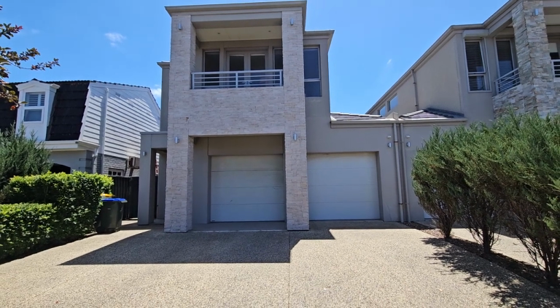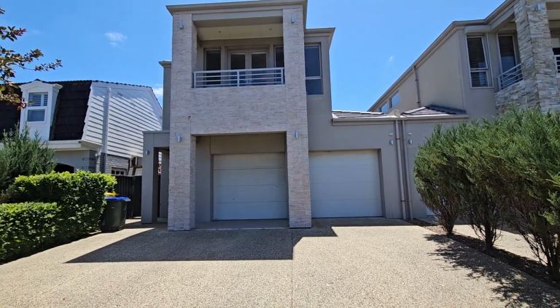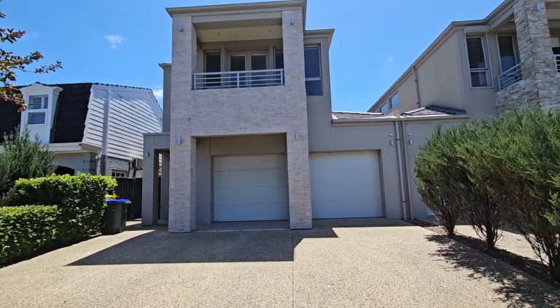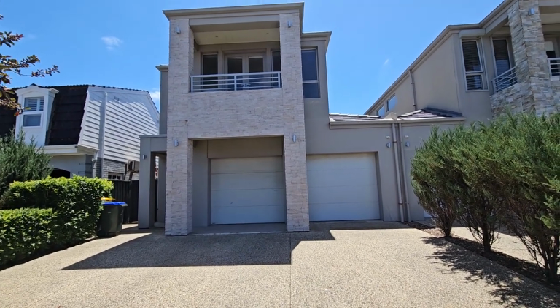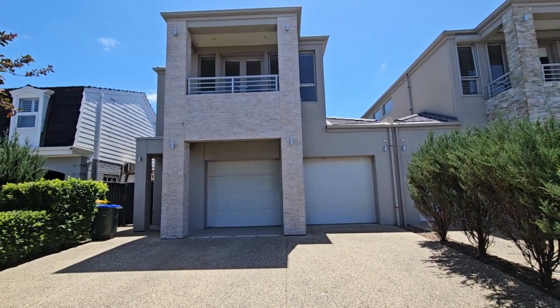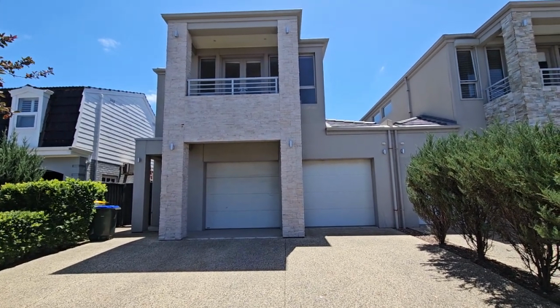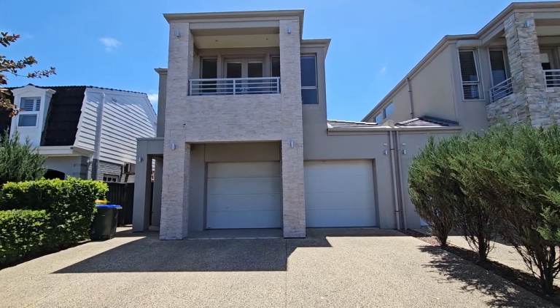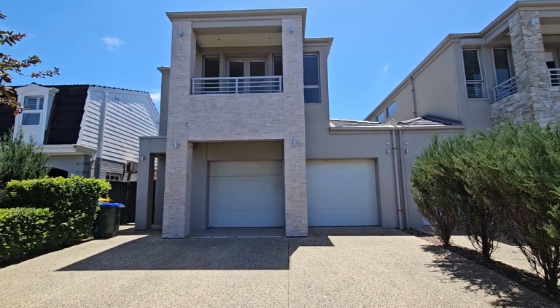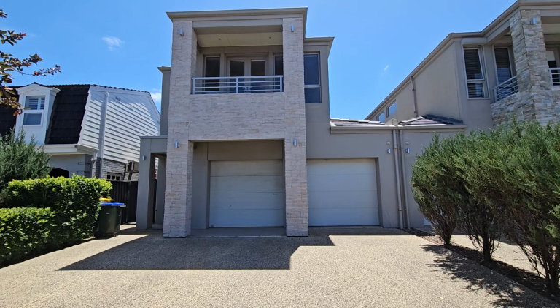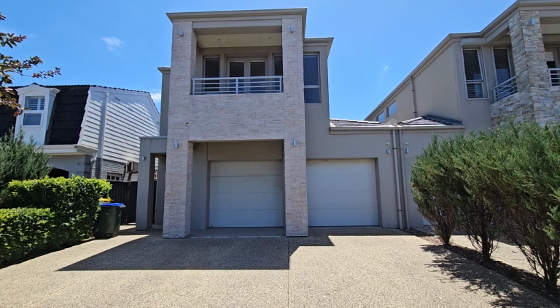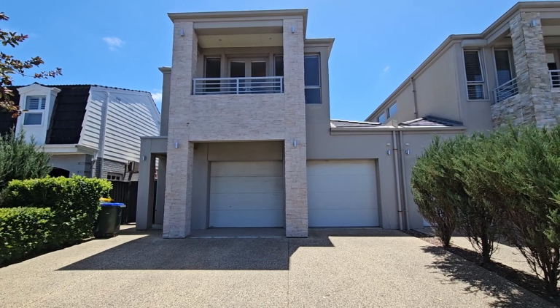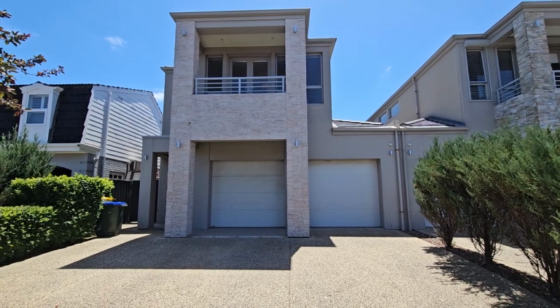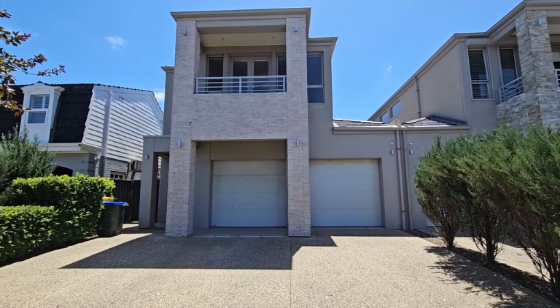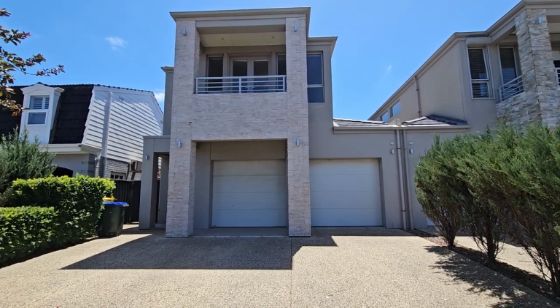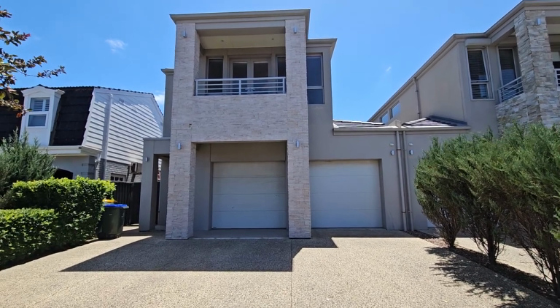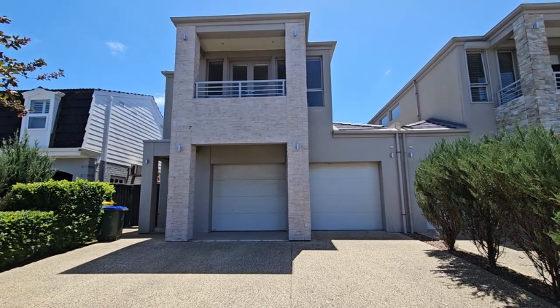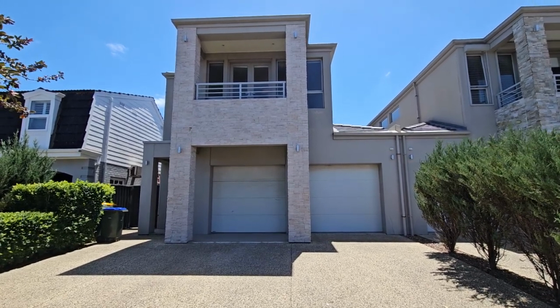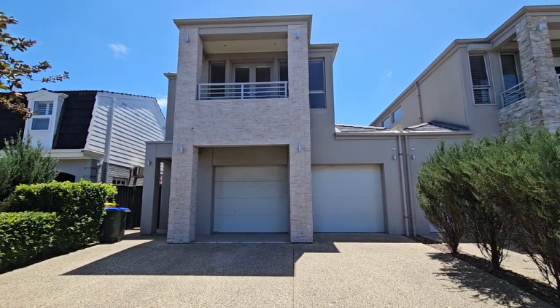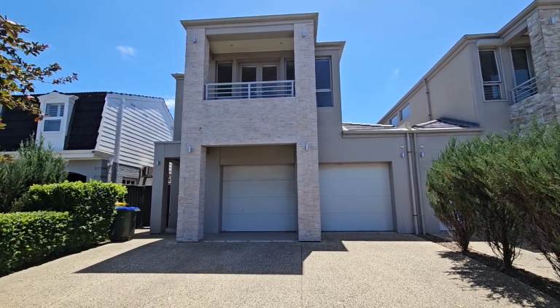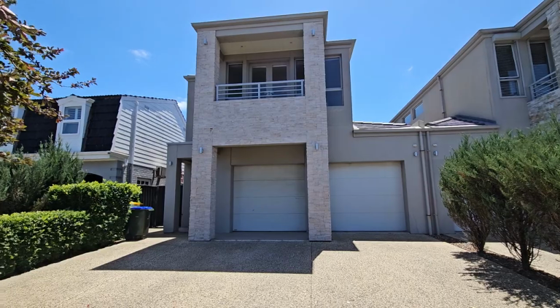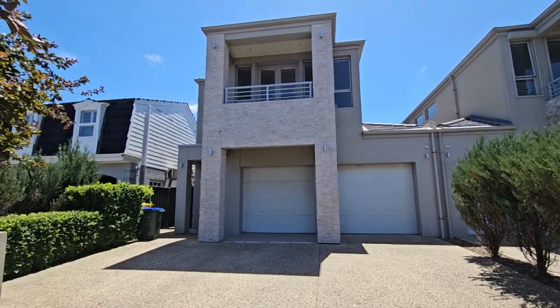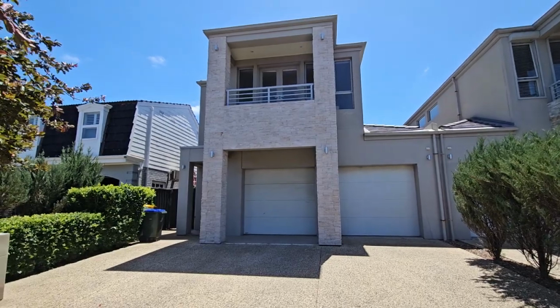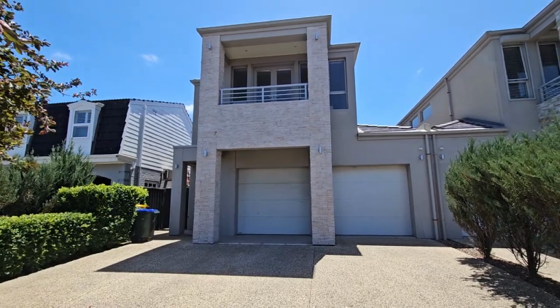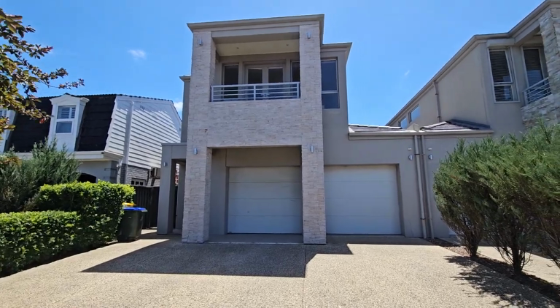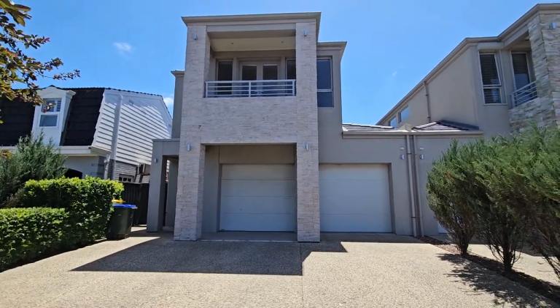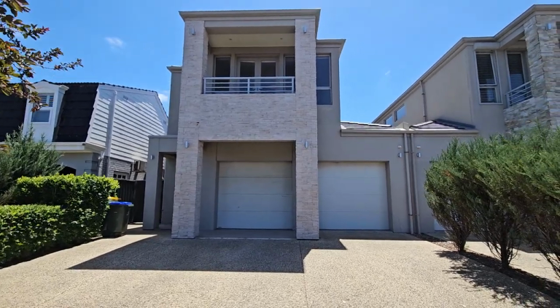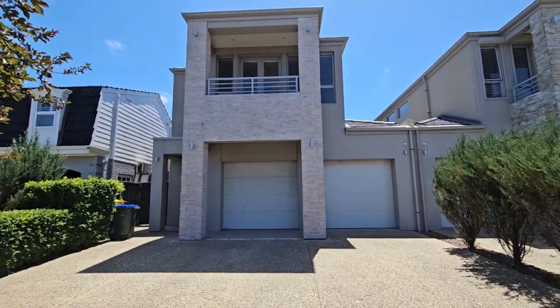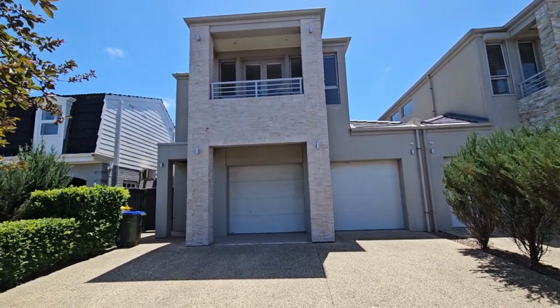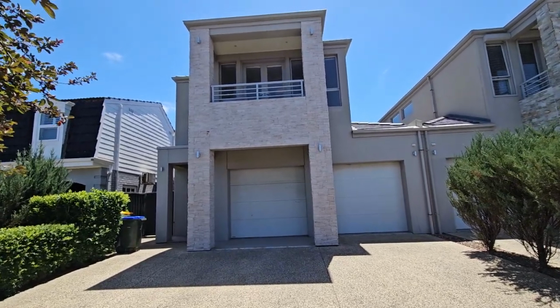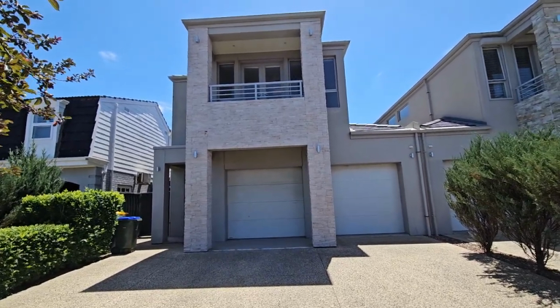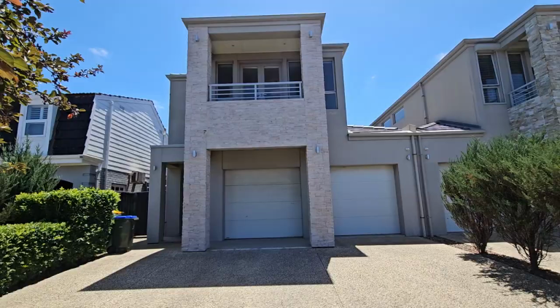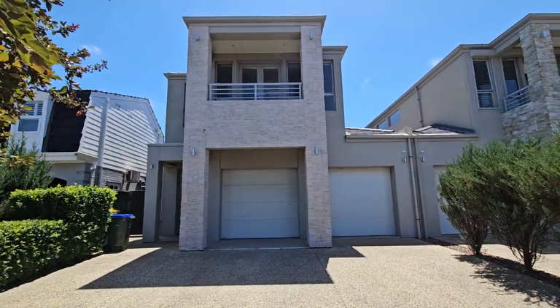Good afternoon everybody, Russell here from LJ Hooker Flinders Park coming to you from 80 Martin Court here in West Lakes. I've got to take you through a video tour of this one — after watching this you'll be able to apply online with confidence and mark that you have viewed the property.